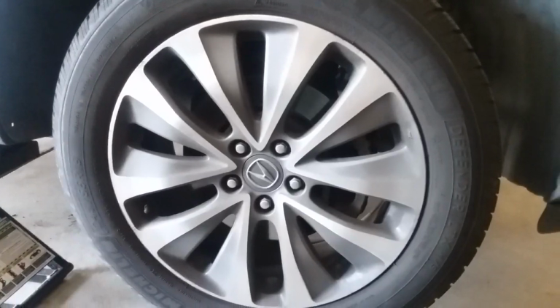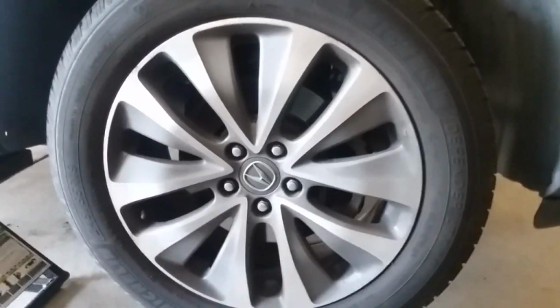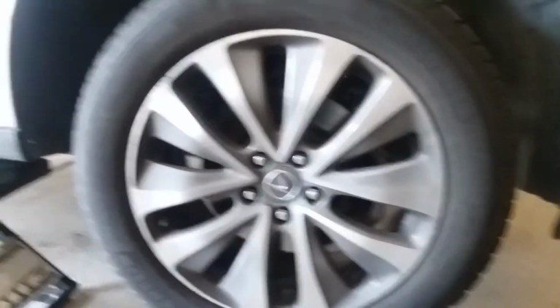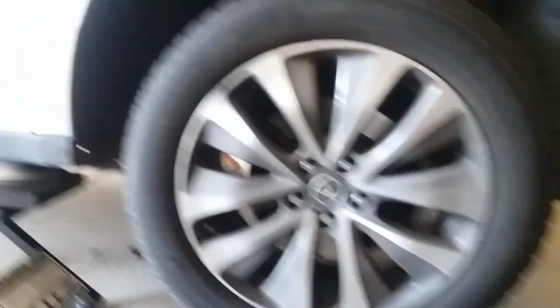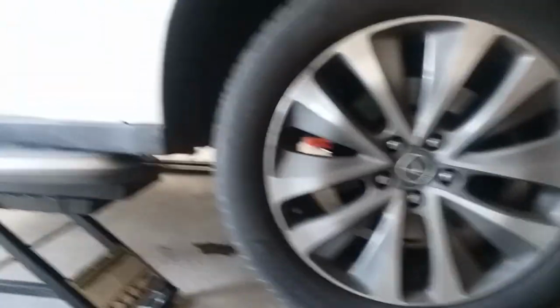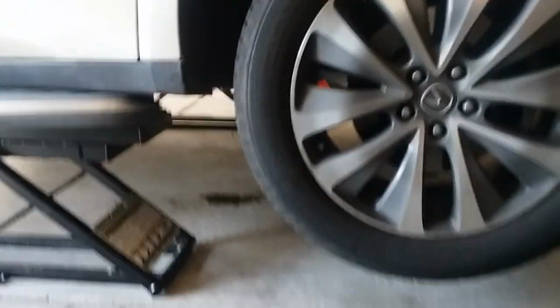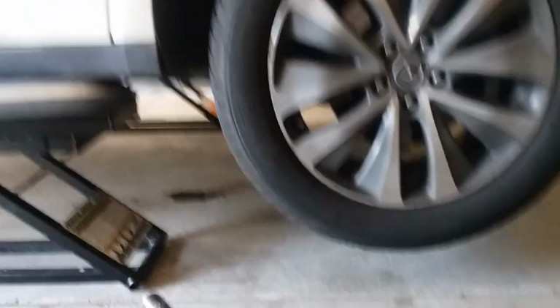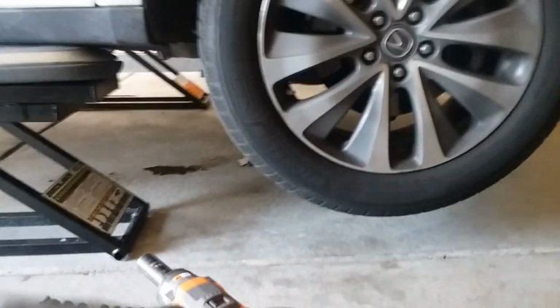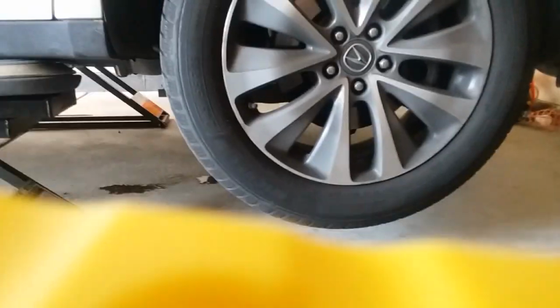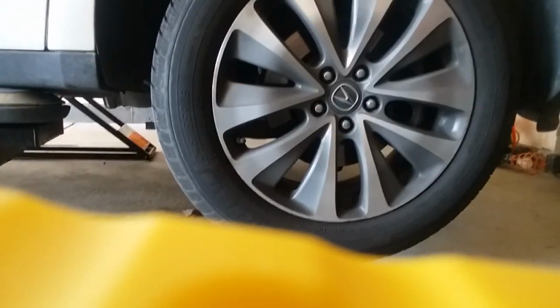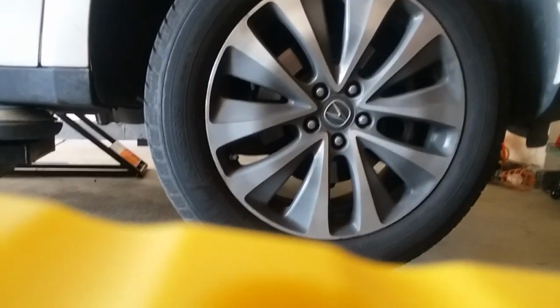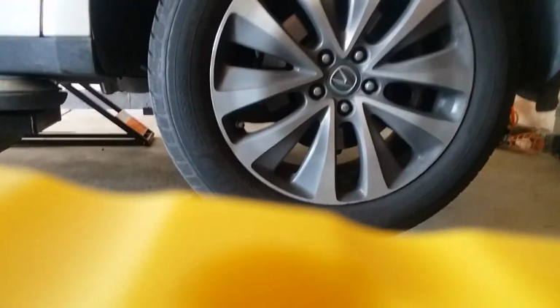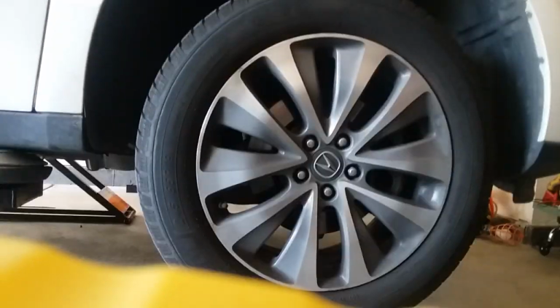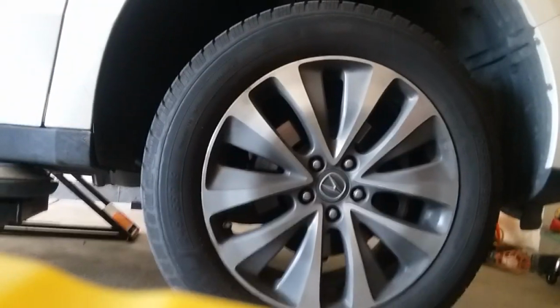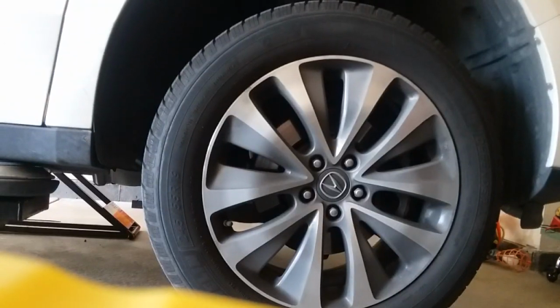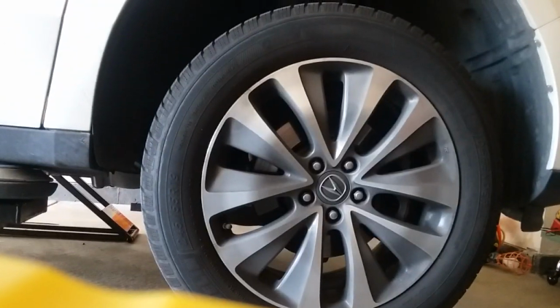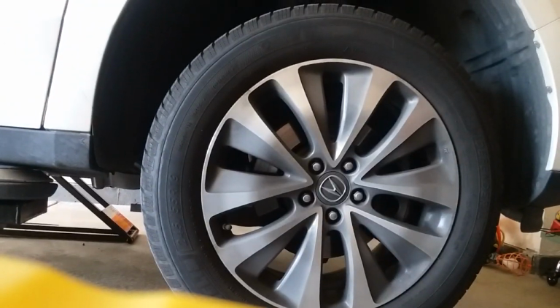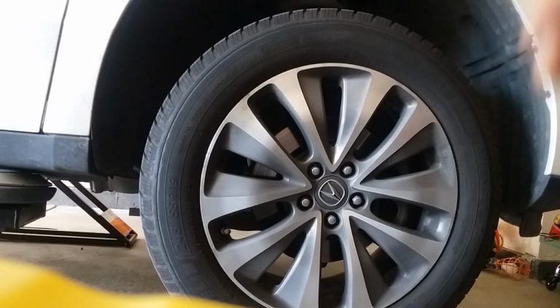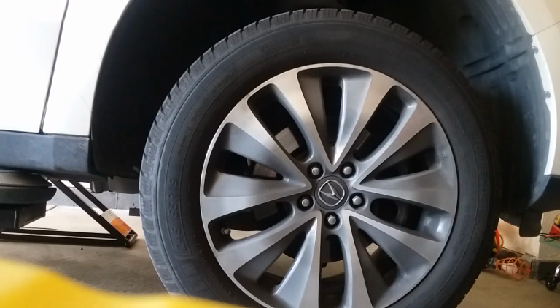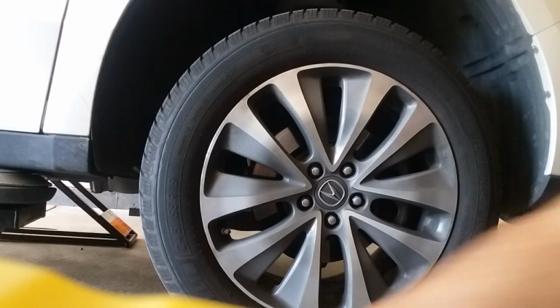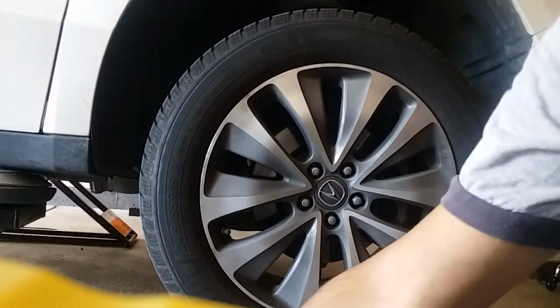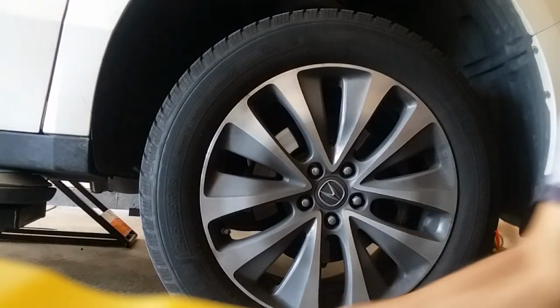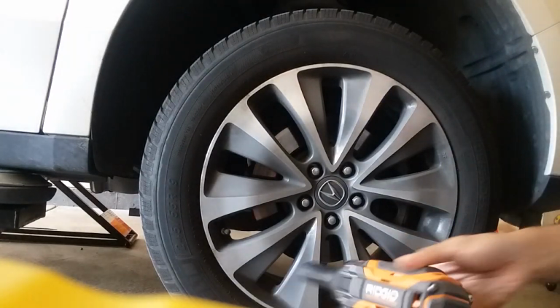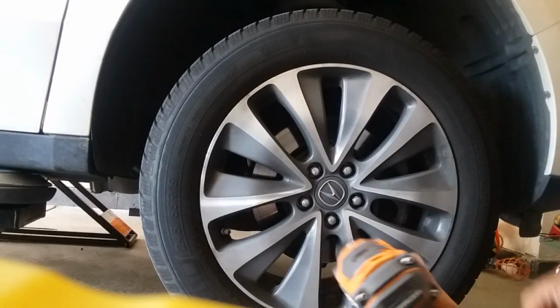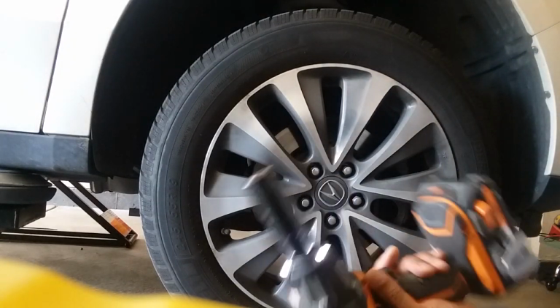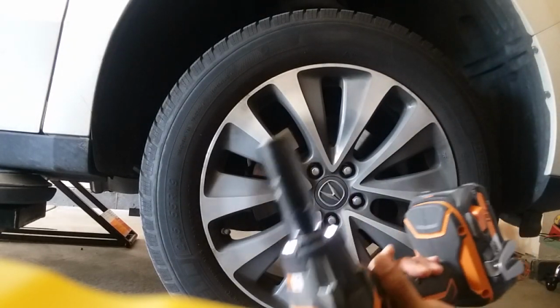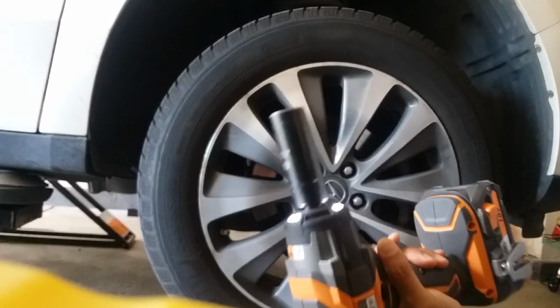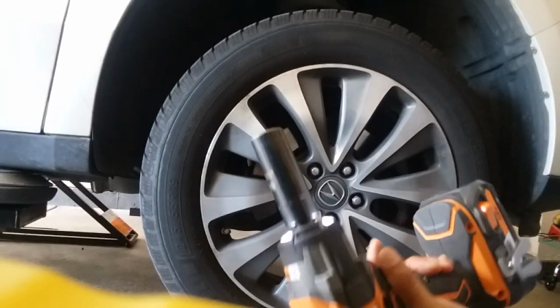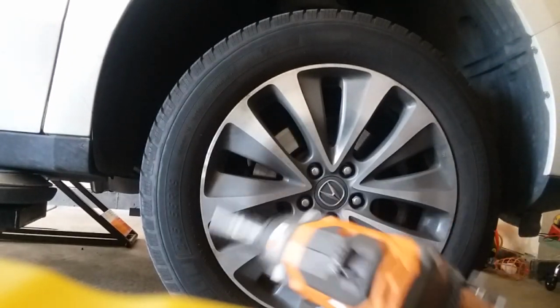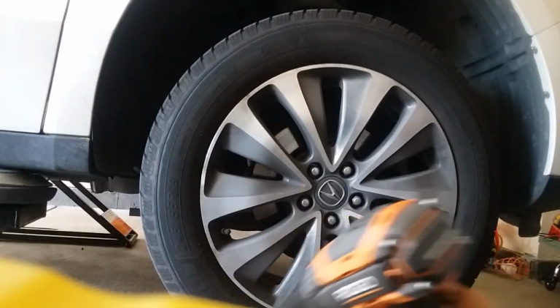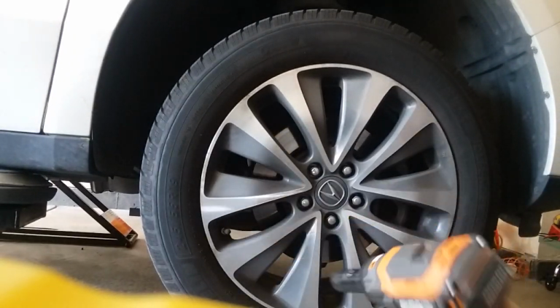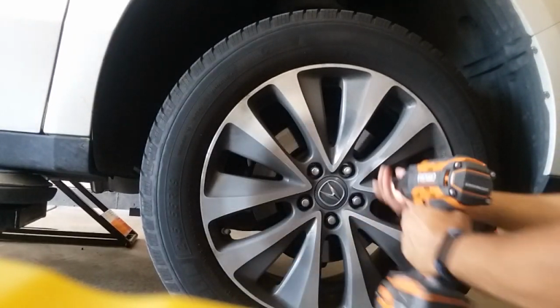2016 Acura MDX. I'm going to do the front brakes with a 19mm socket and an impact.